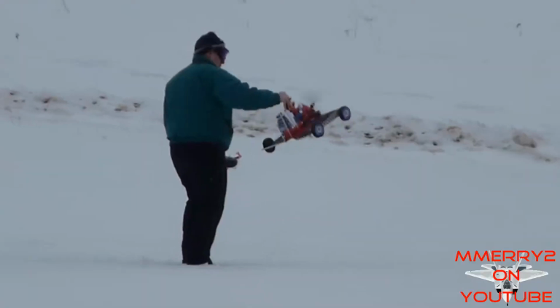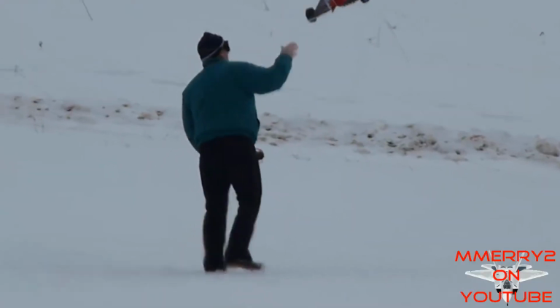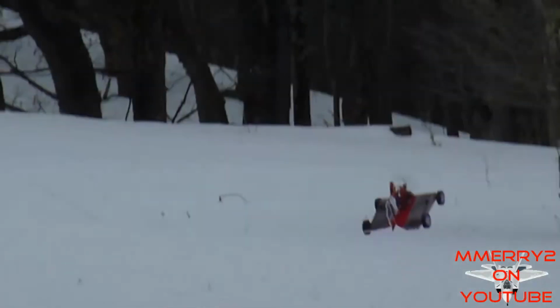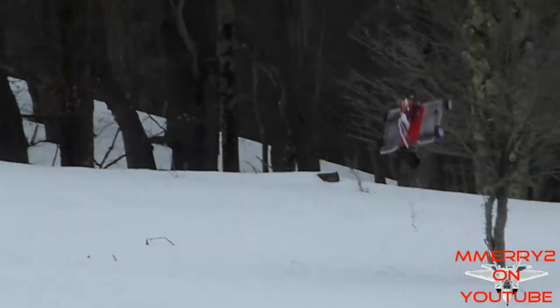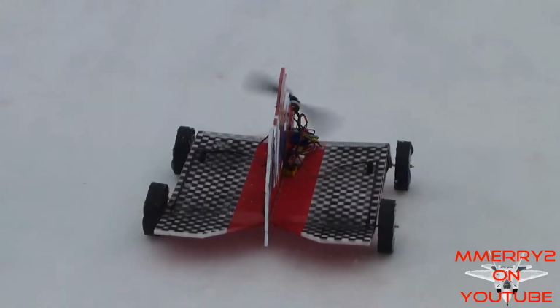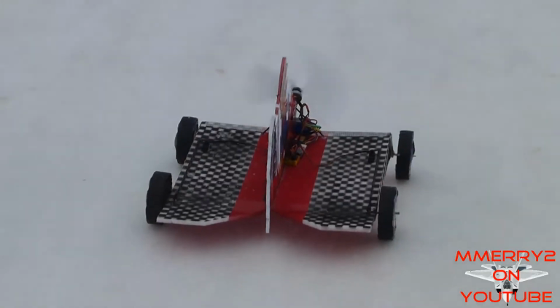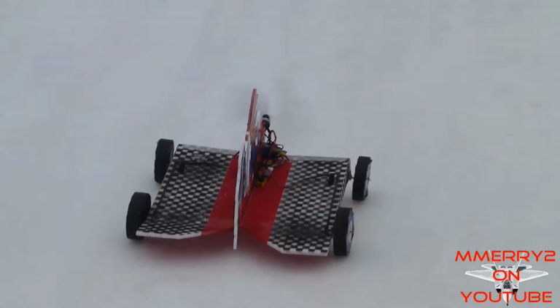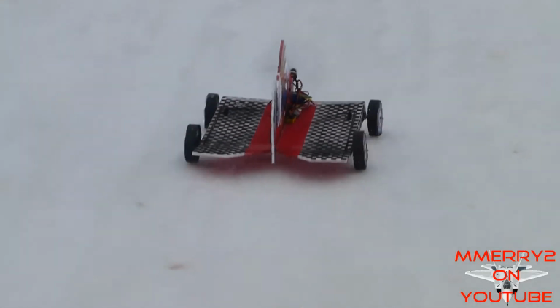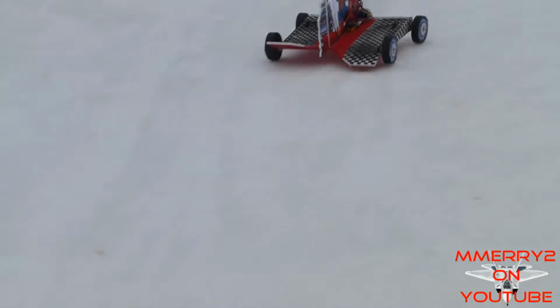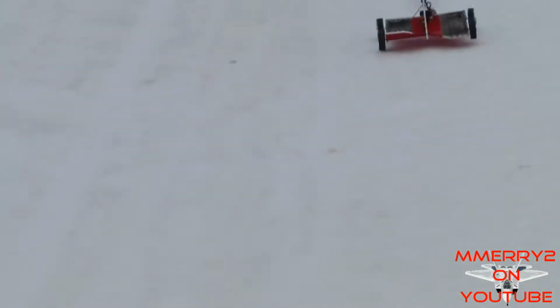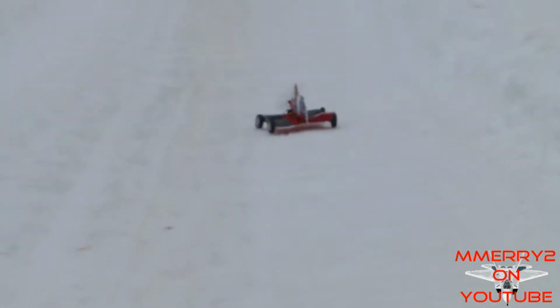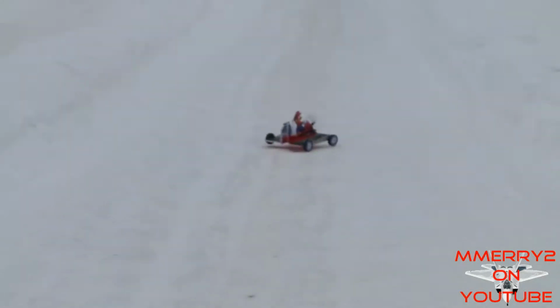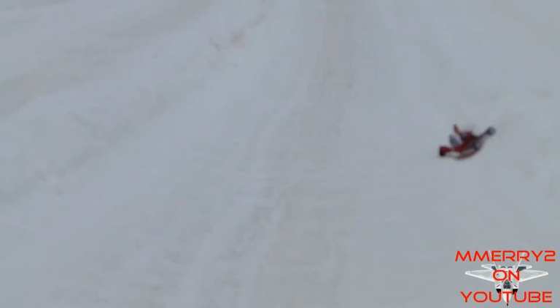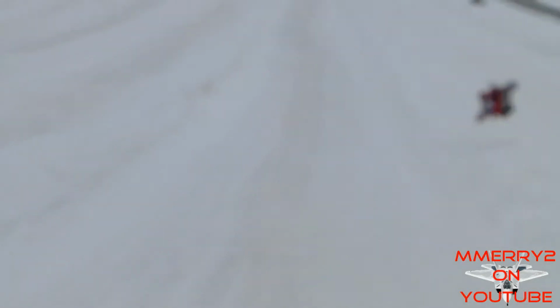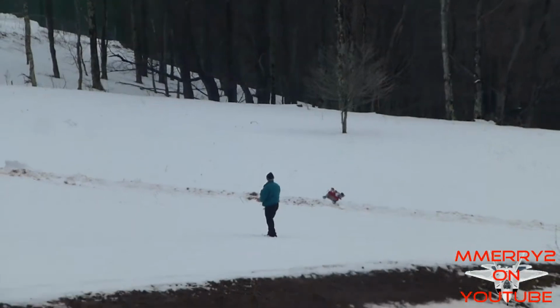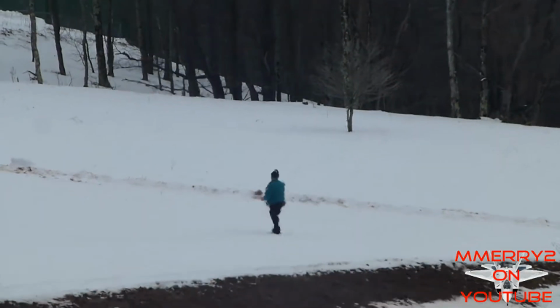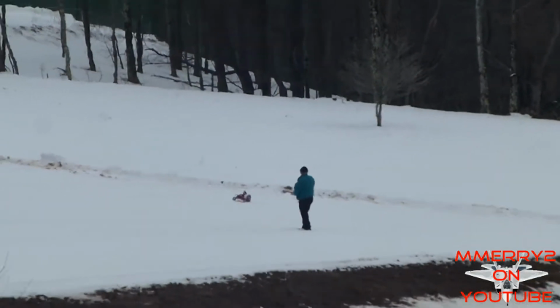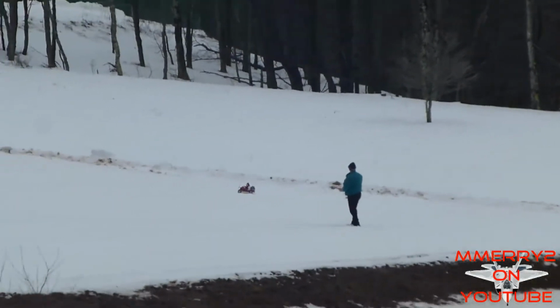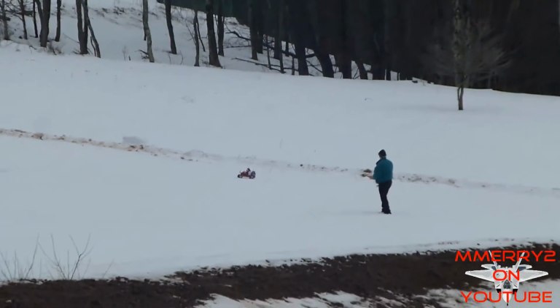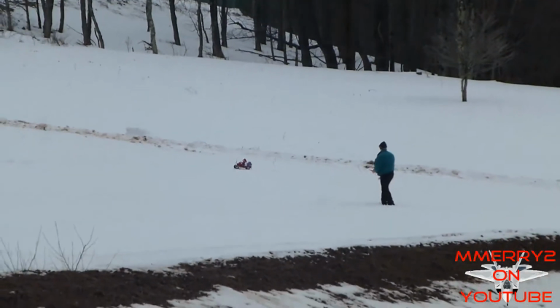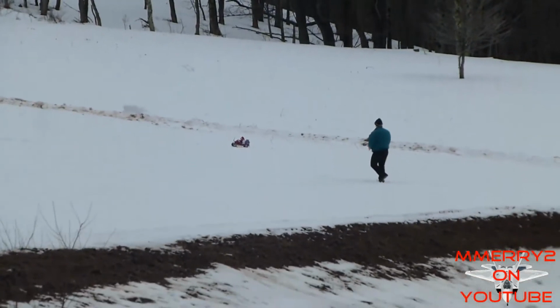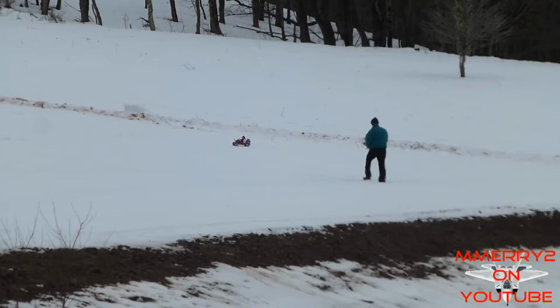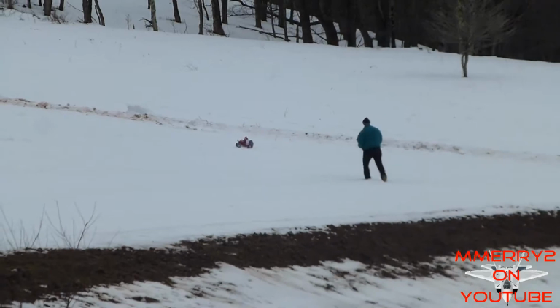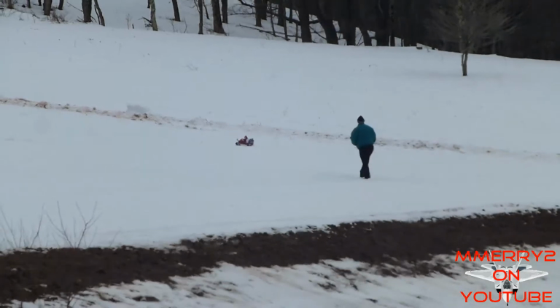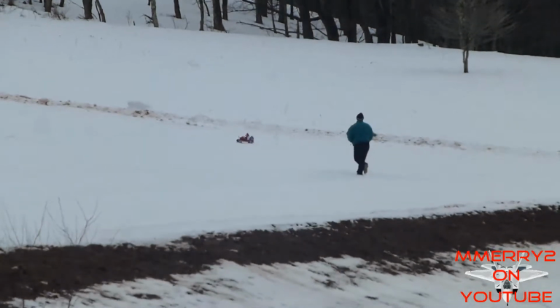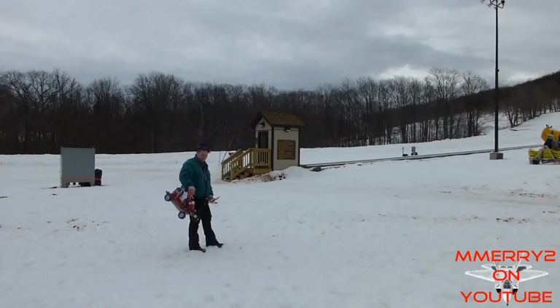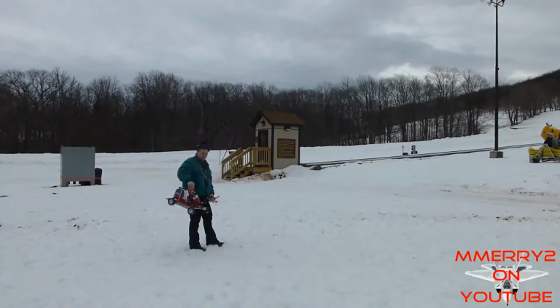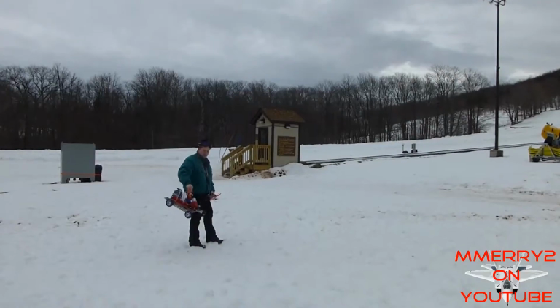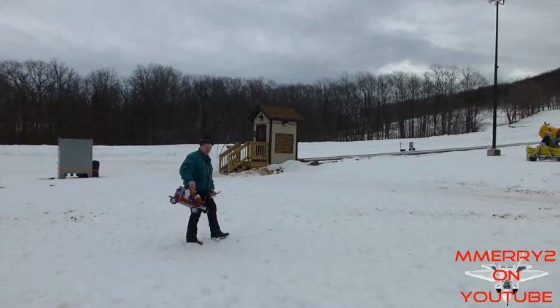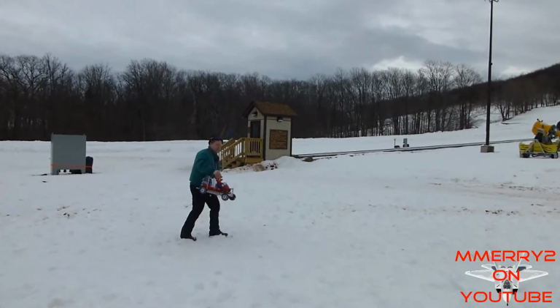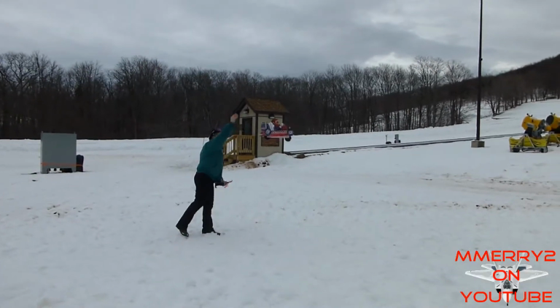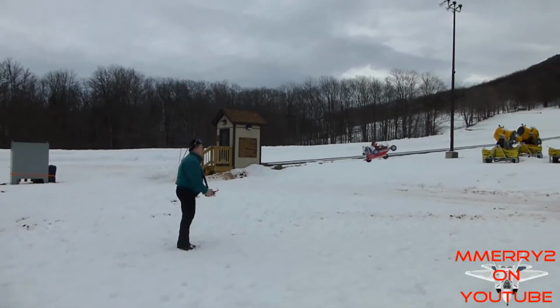I tried driving it on snow and it did okay on the hard snow, but in the soft snow the wheels just kind of got stuck. Here I am flying it at a nearby ski resort.